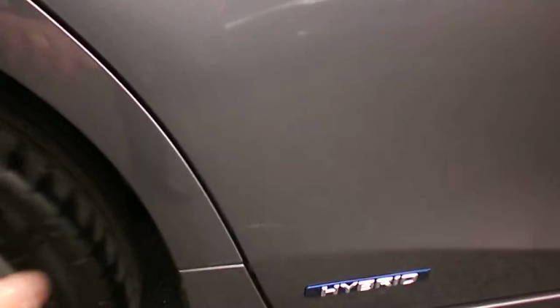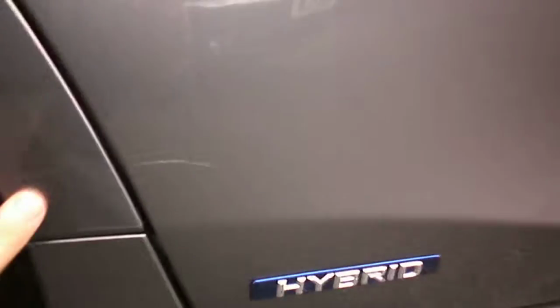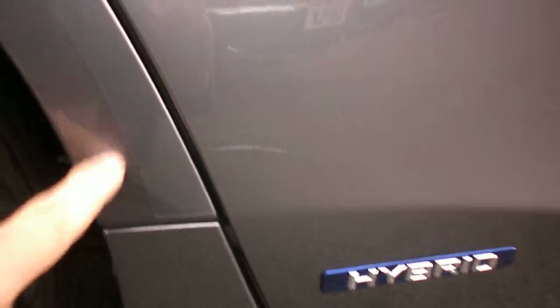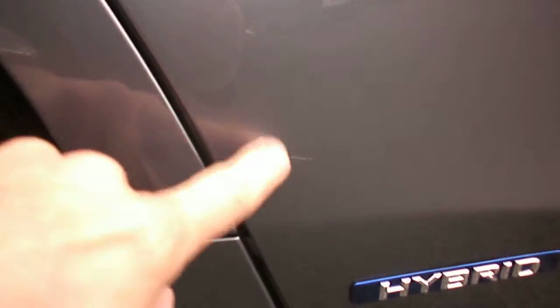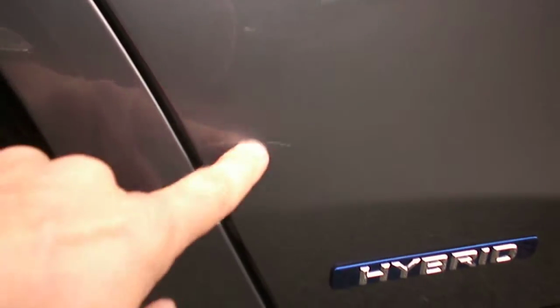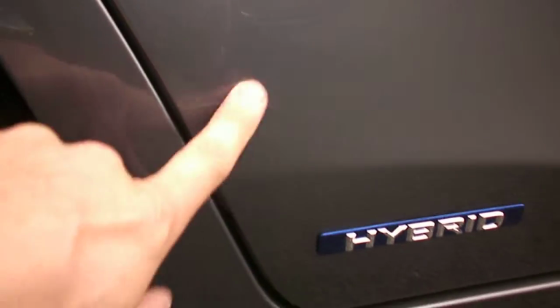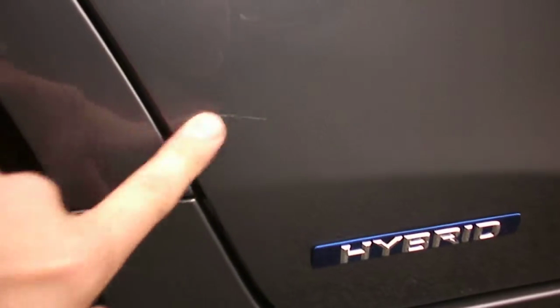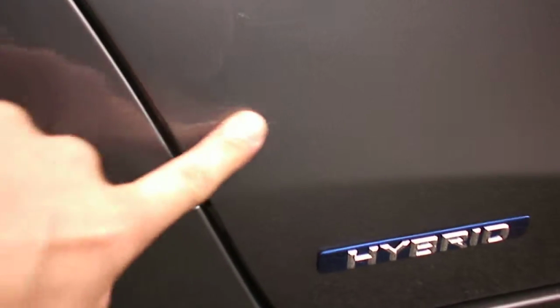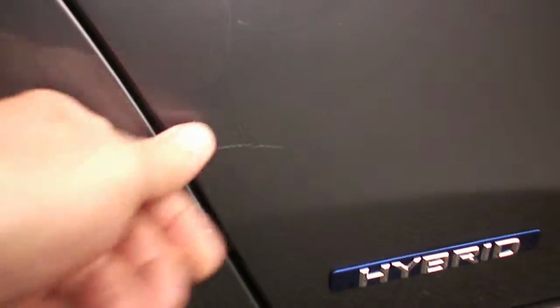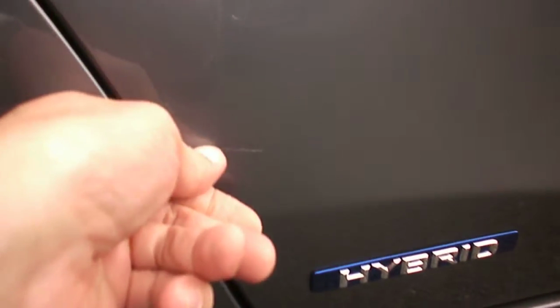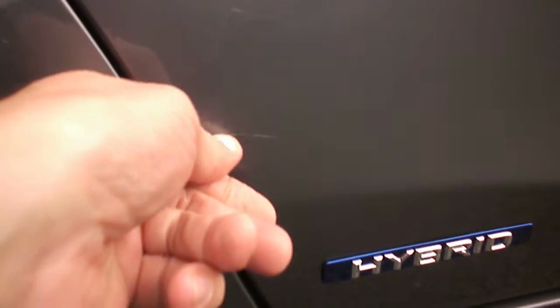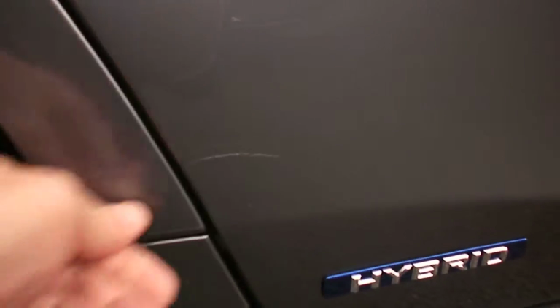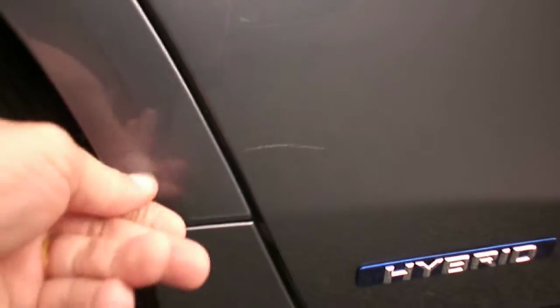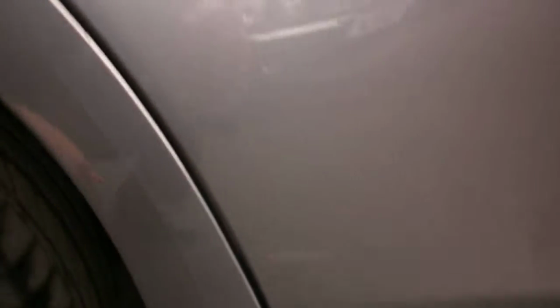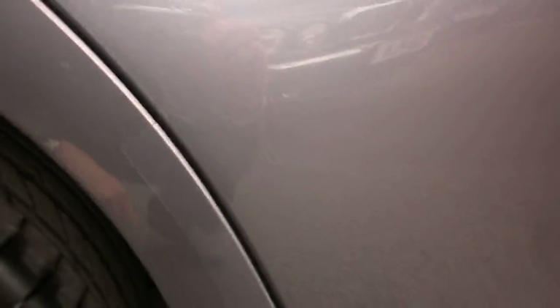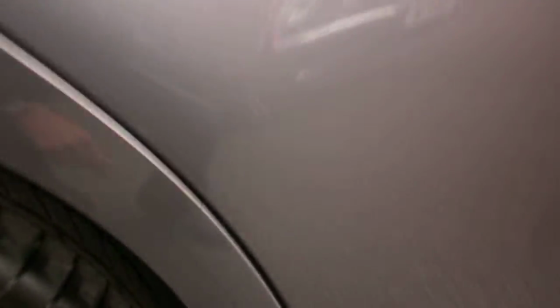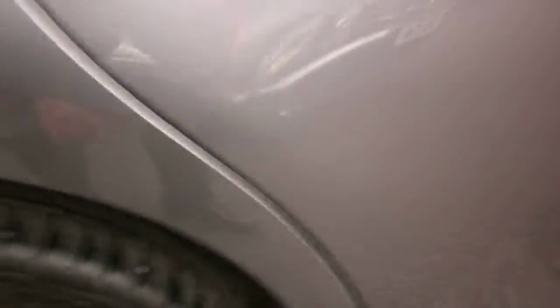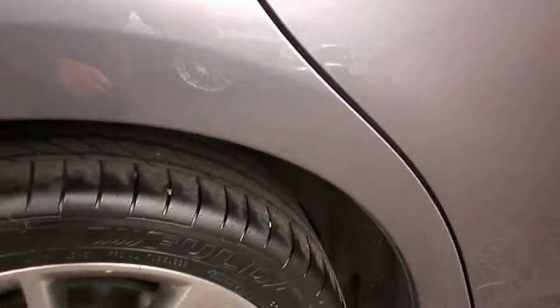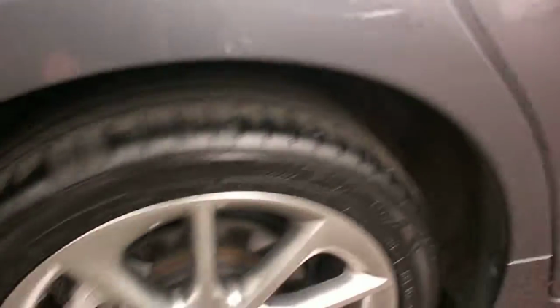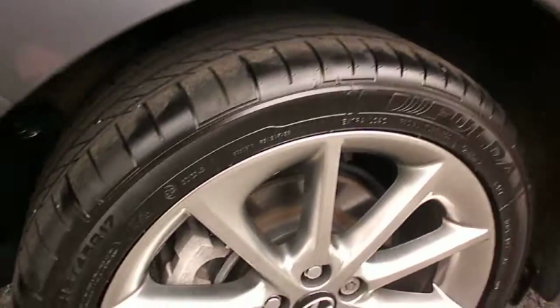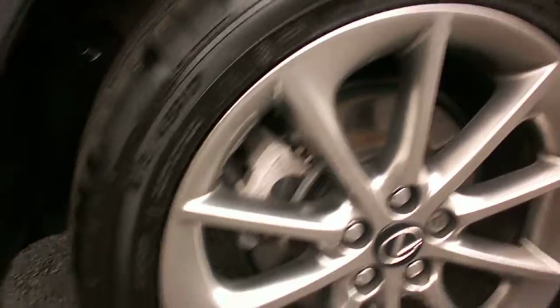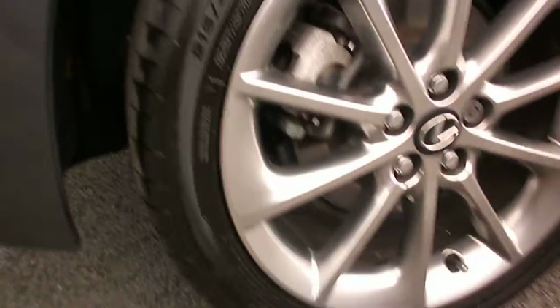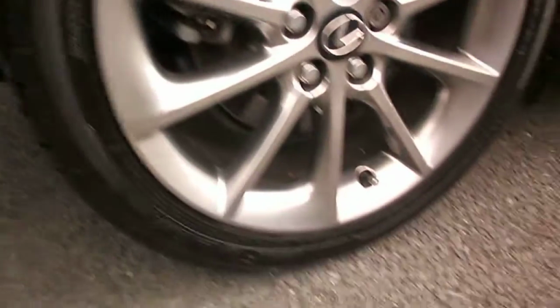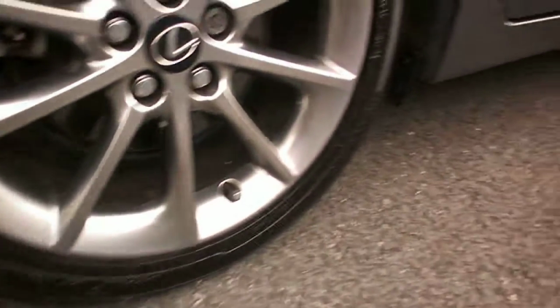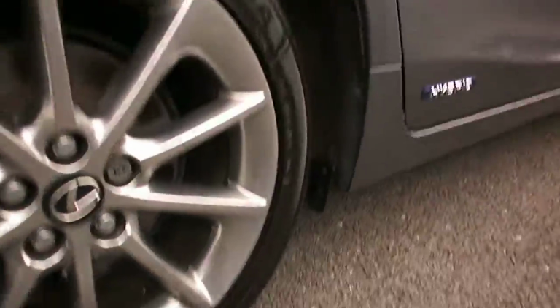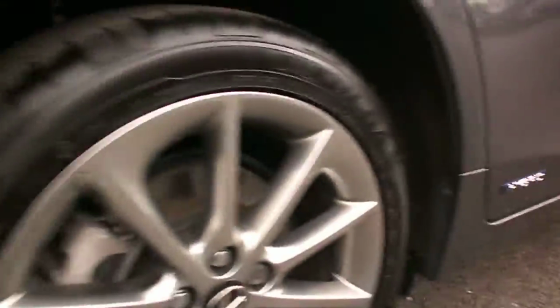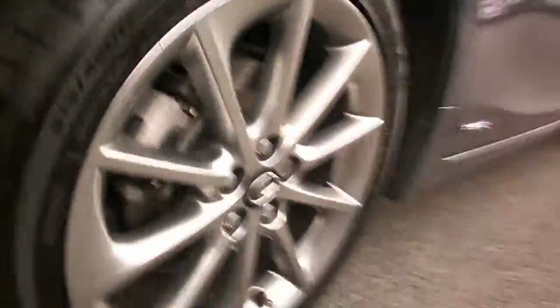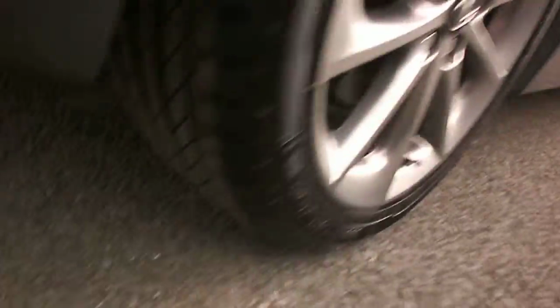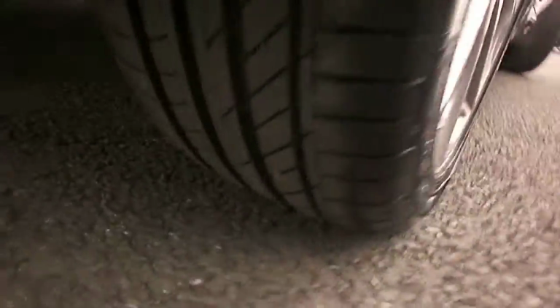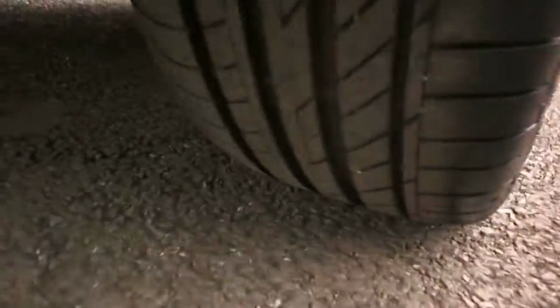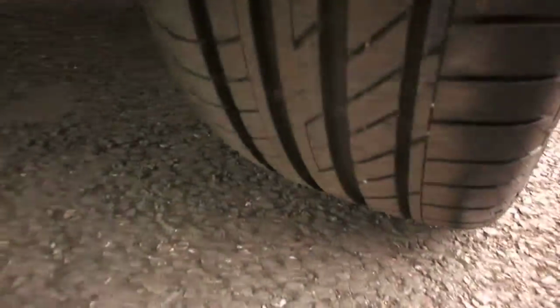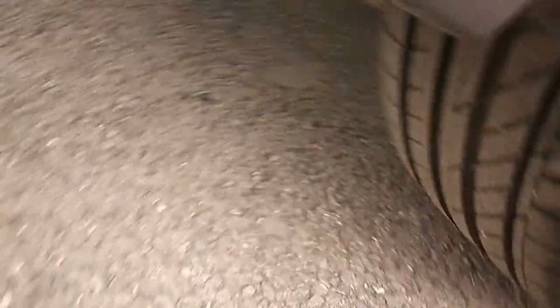There's a slight scratch here above the hybrid sign on the rear door. I can just about feel it with my nail - I'm sure it could be disguised. Offside rear wheel excellent, and again, tire excellent.